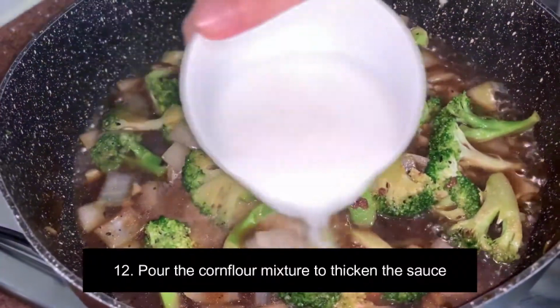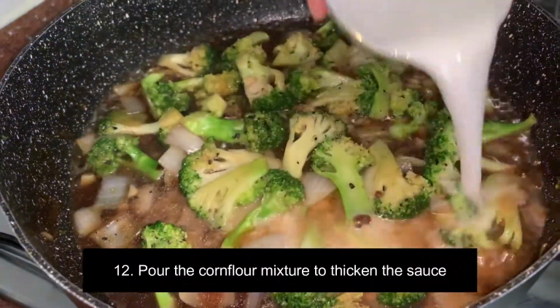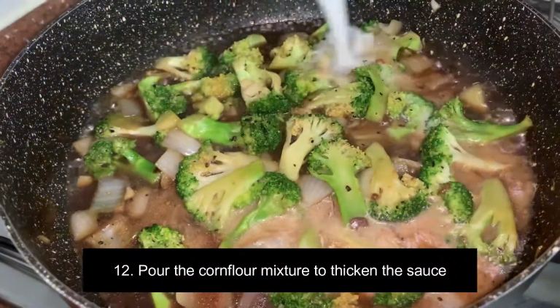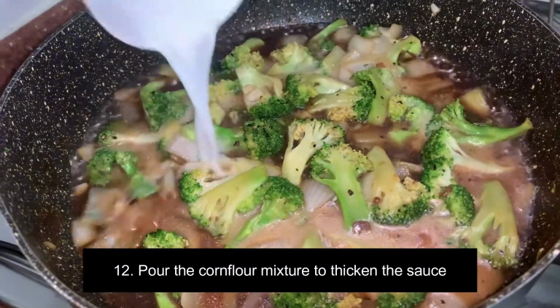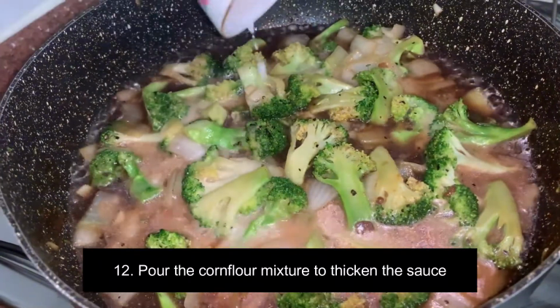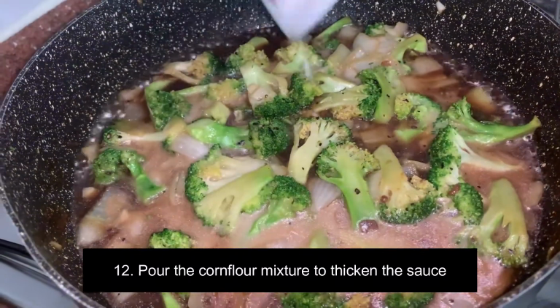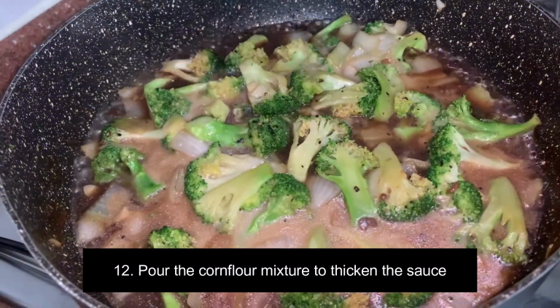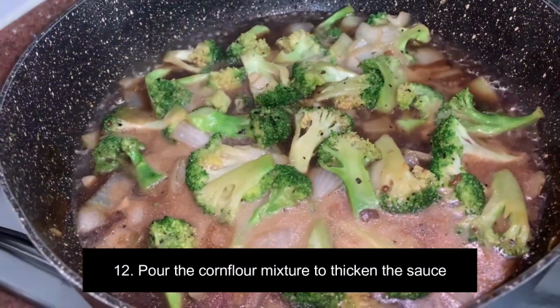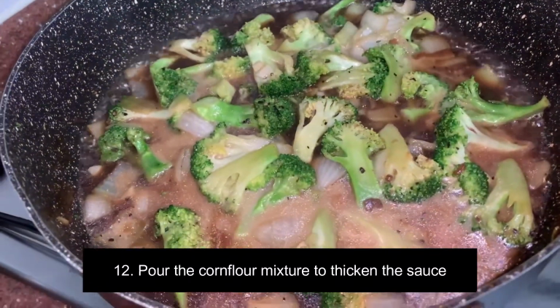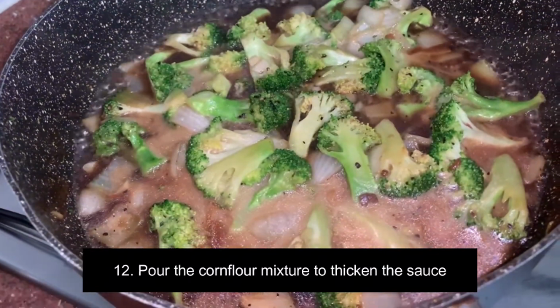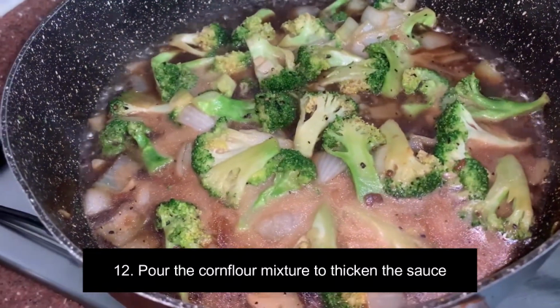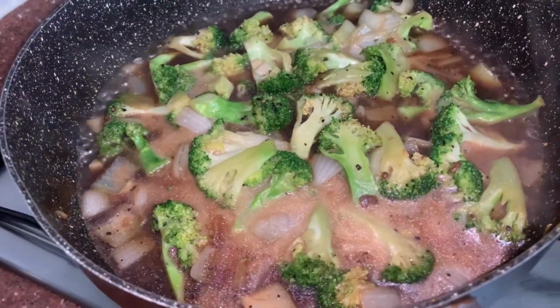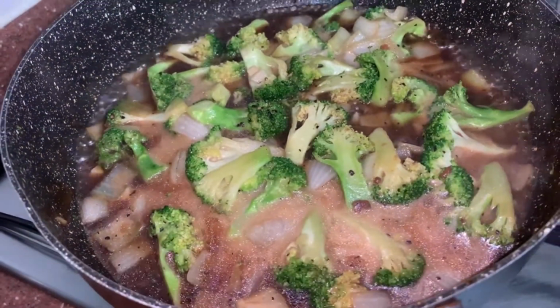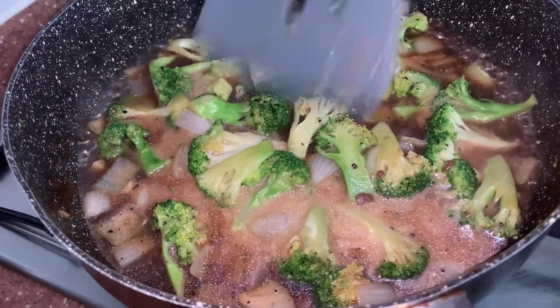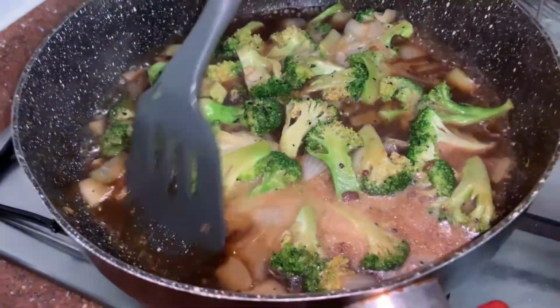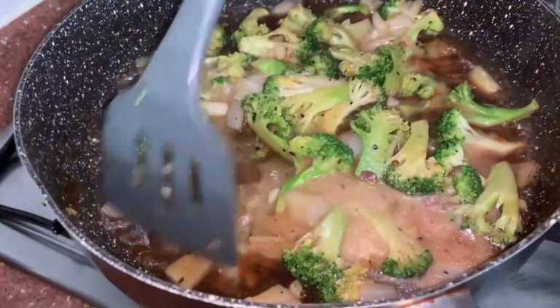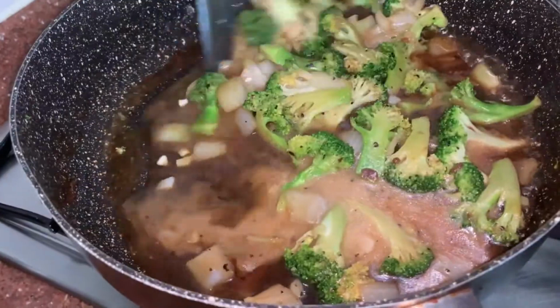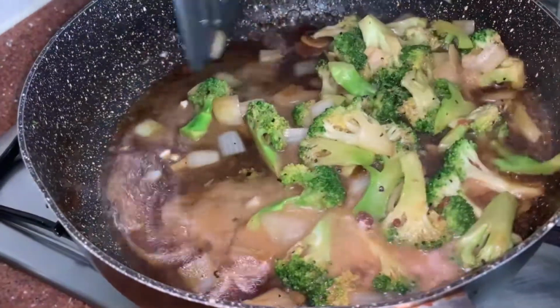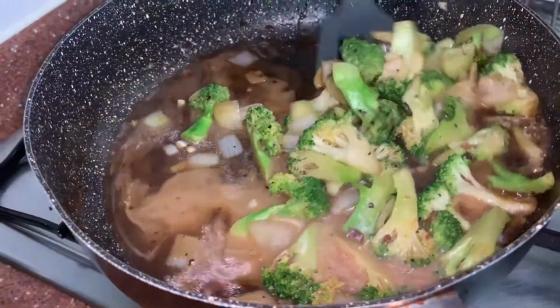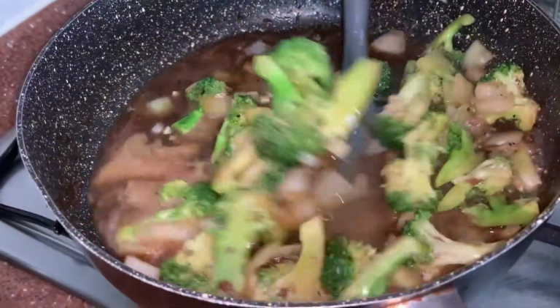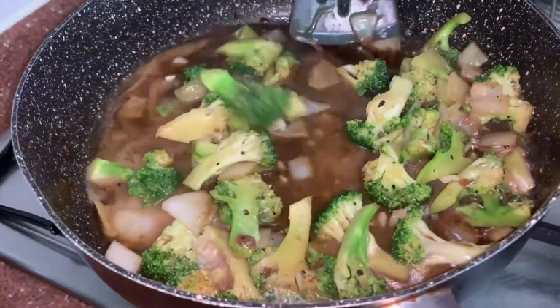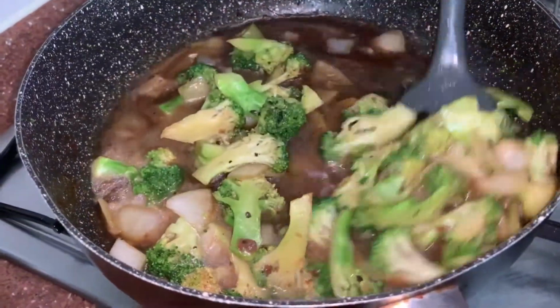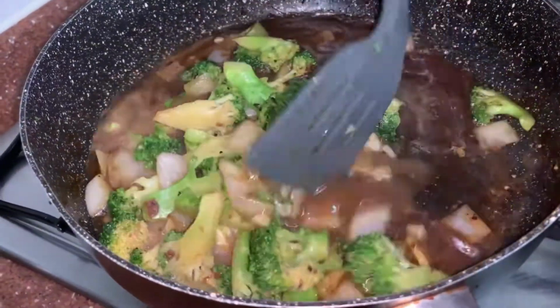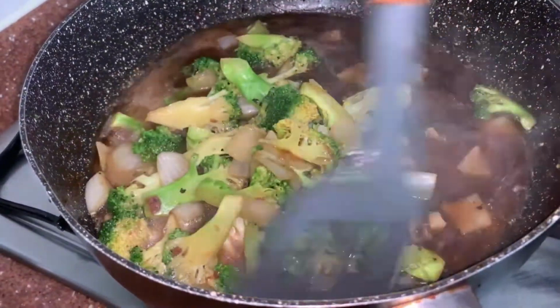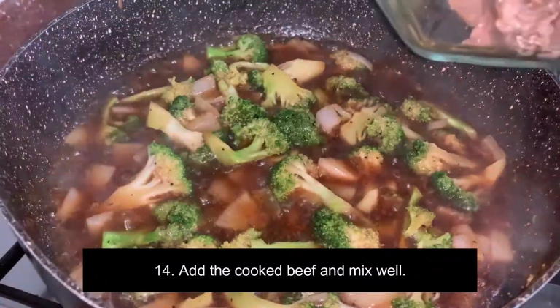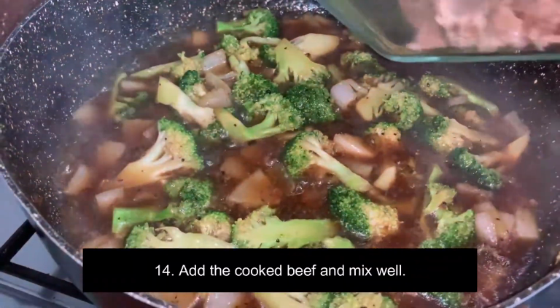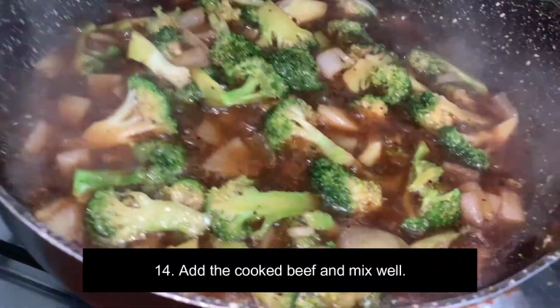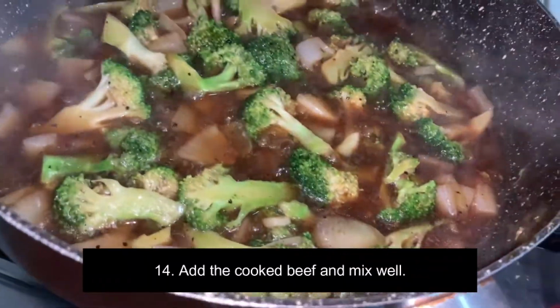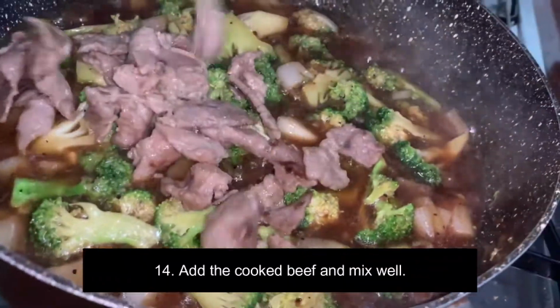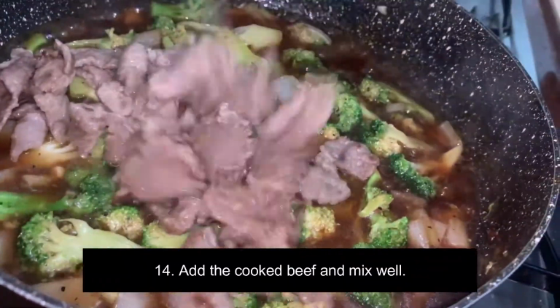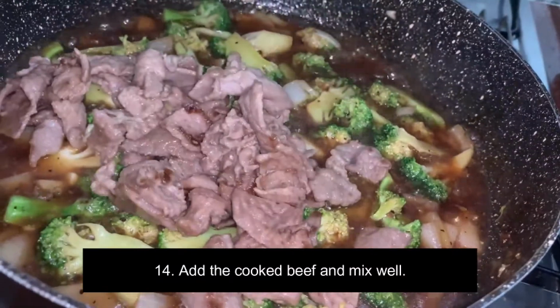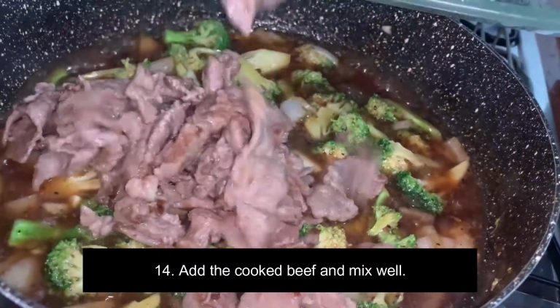After 2 minutes you can now add the corn flour mixture and the cooked beef strips. Mix them well together and boil for another 2 to 3 minutes.